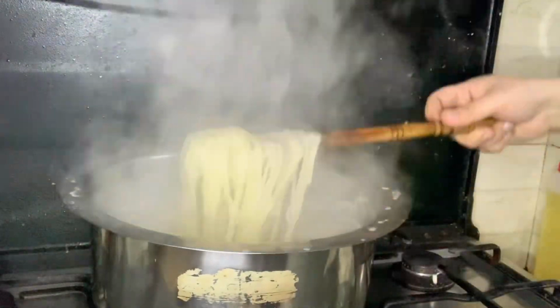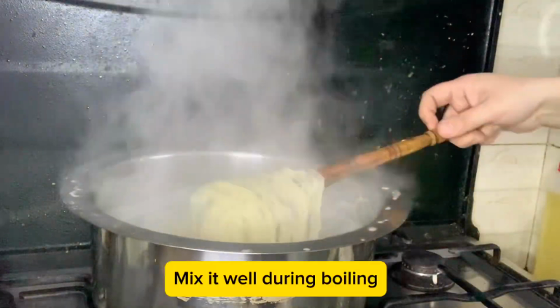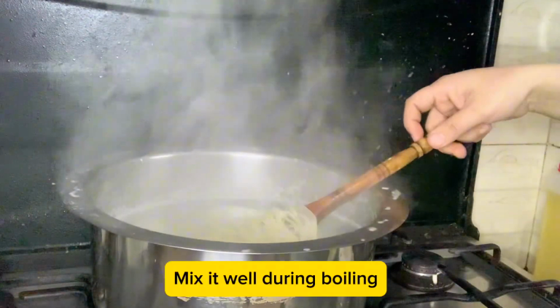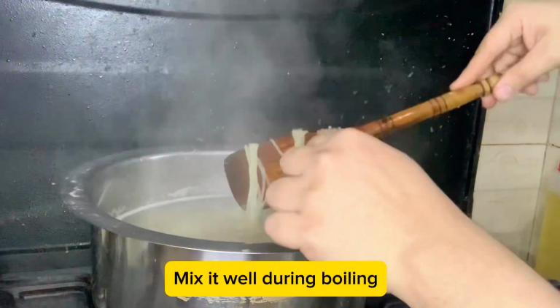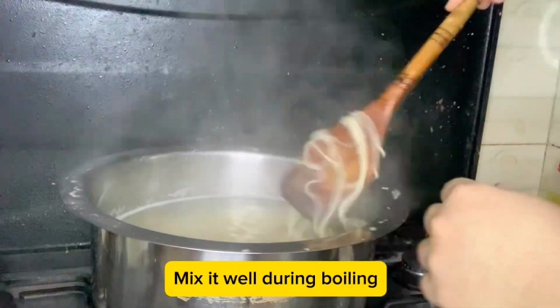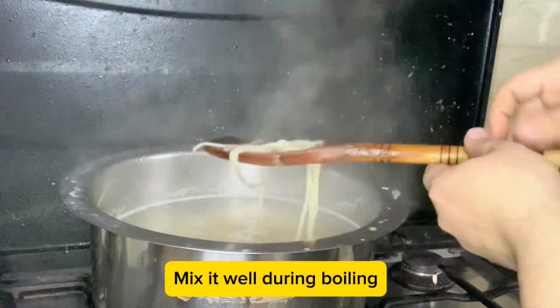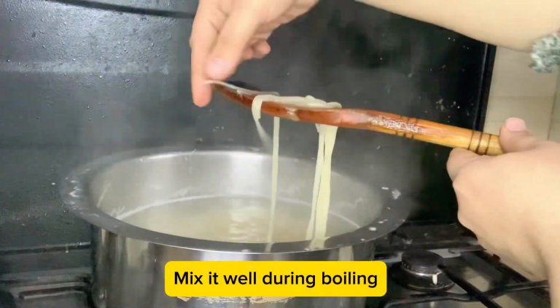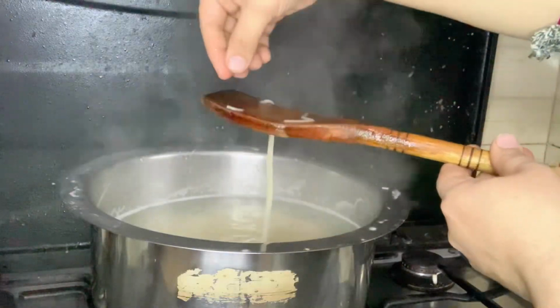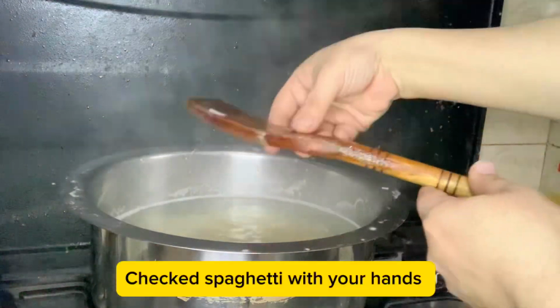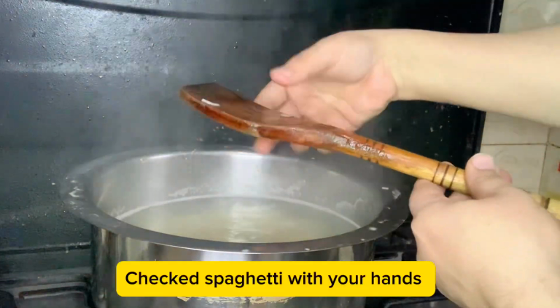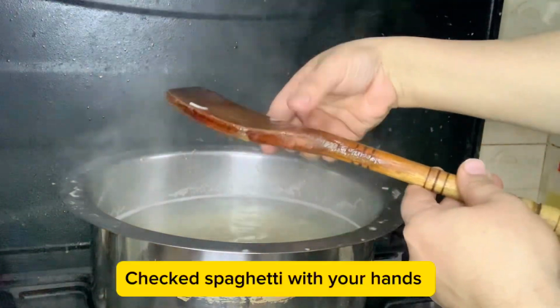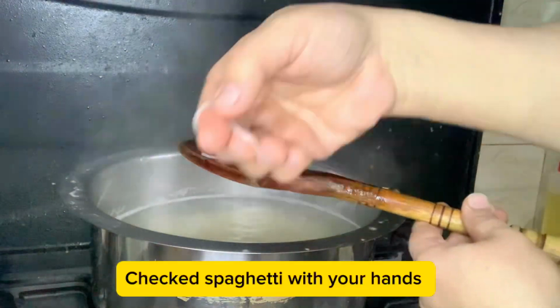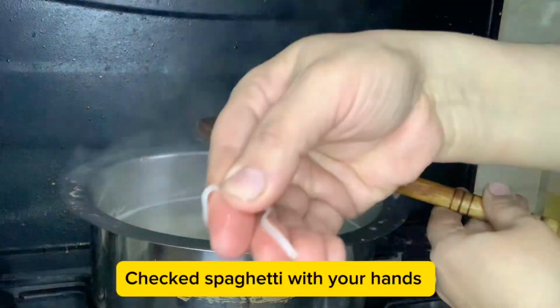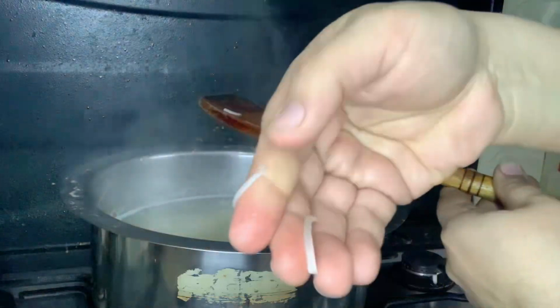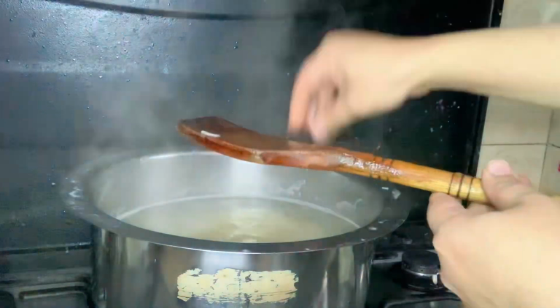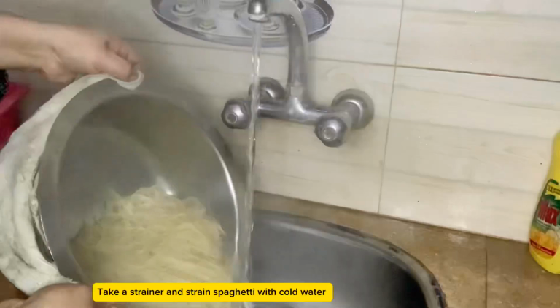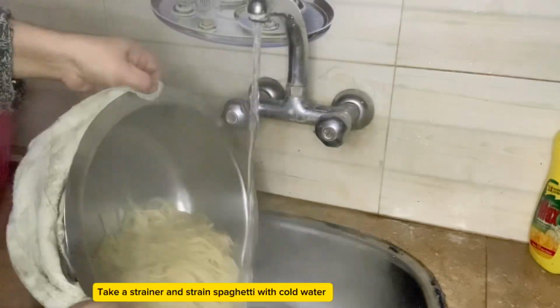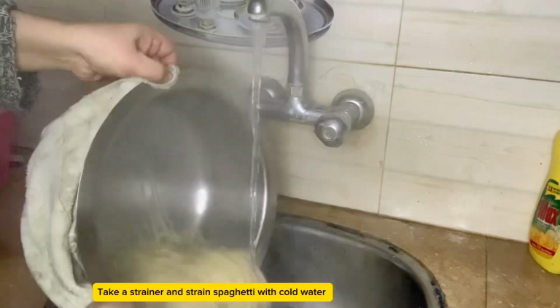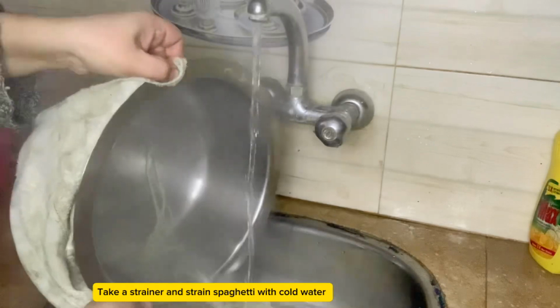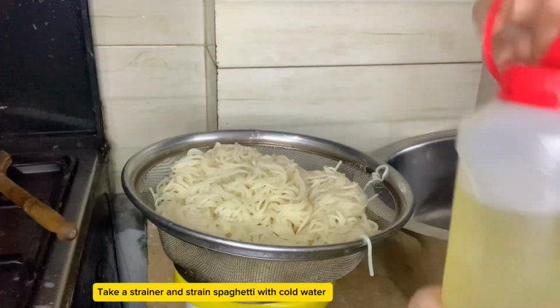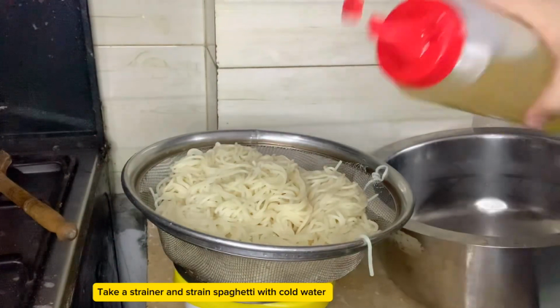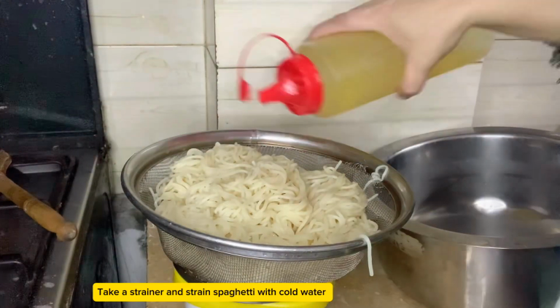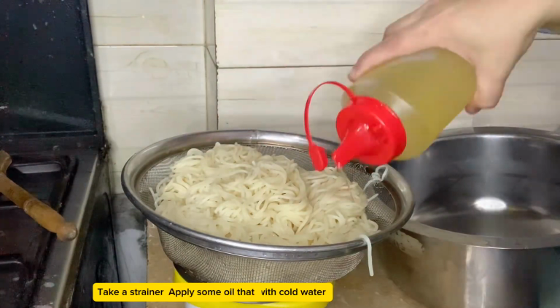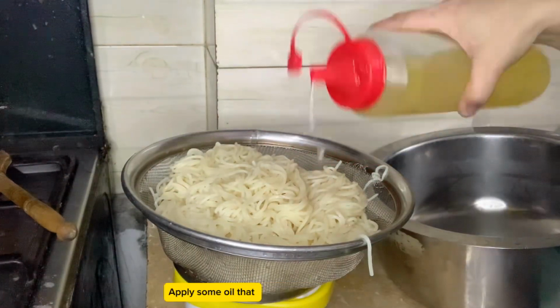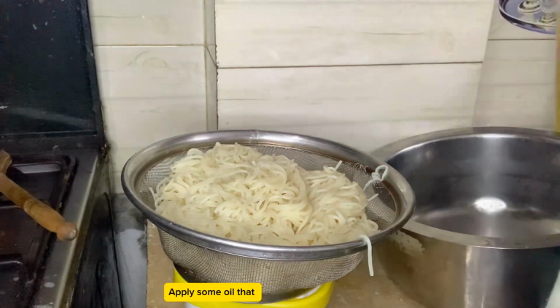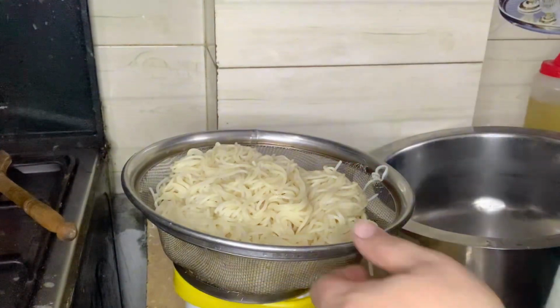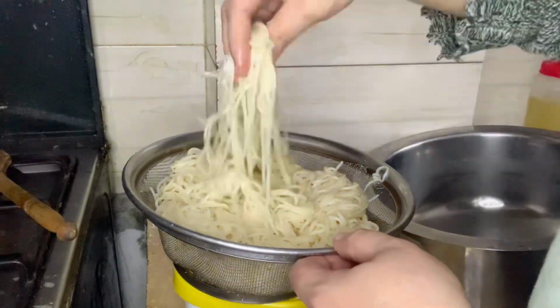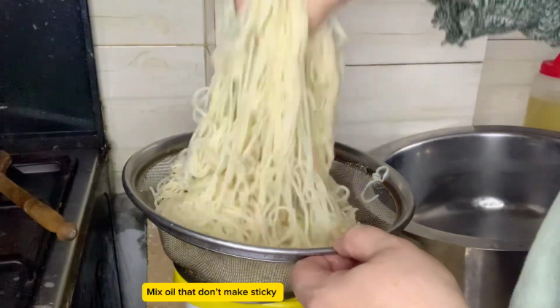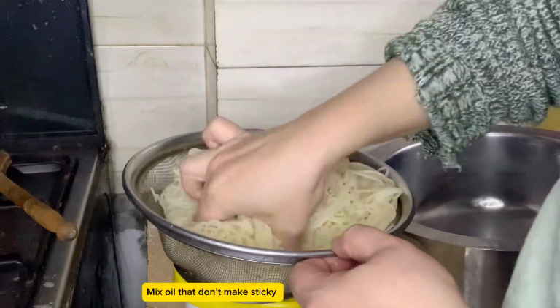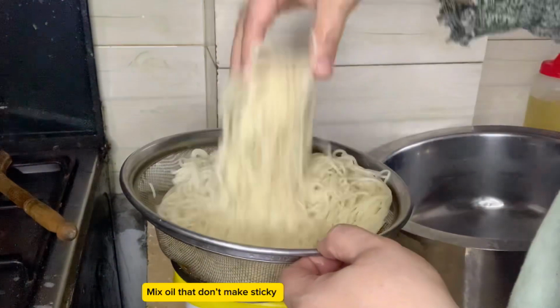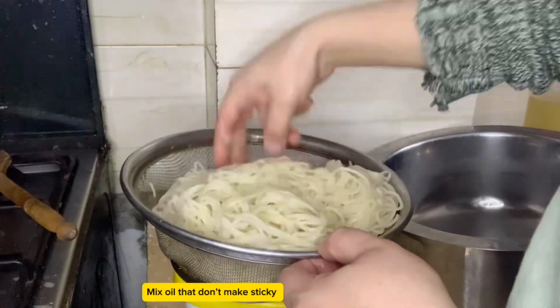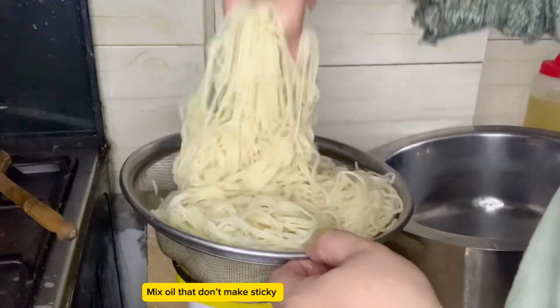Mix it well during boiling. Check the spaghetti with your hands. Take a strainer and strain the spaghetti with cold water. Apply some oil and mix so it doesn't get sticky.